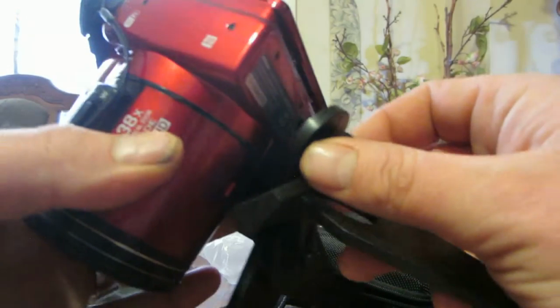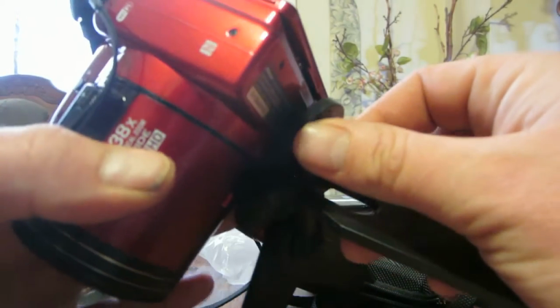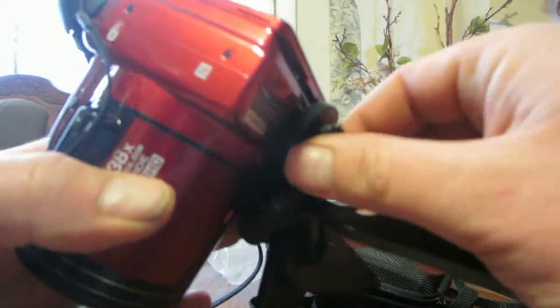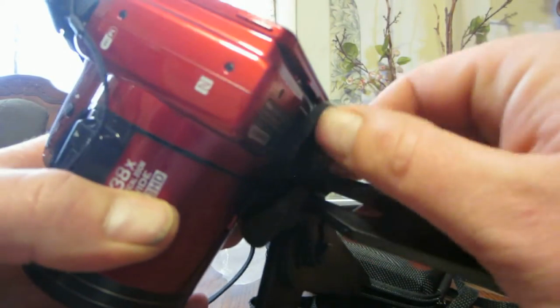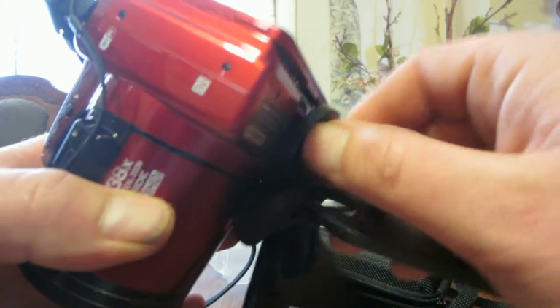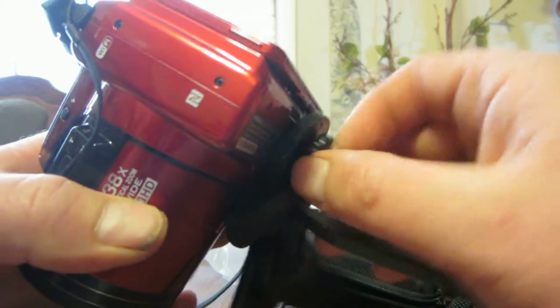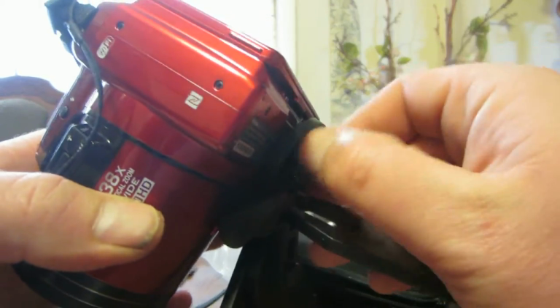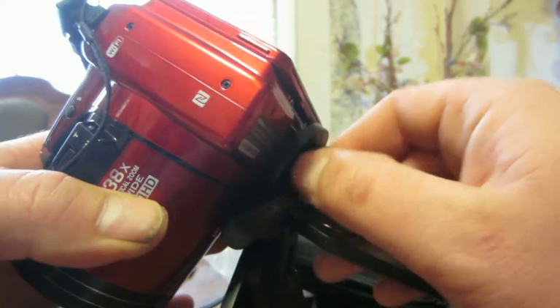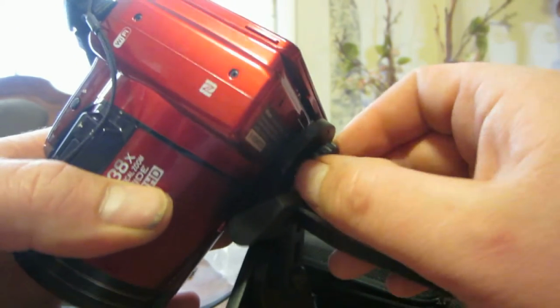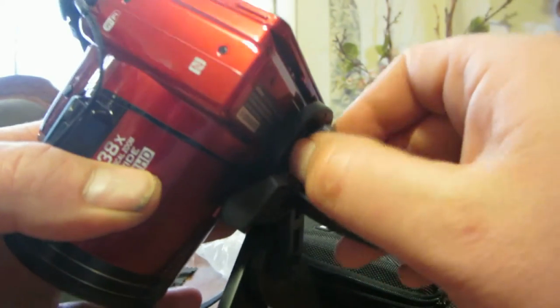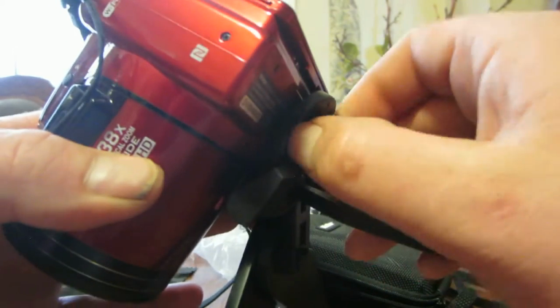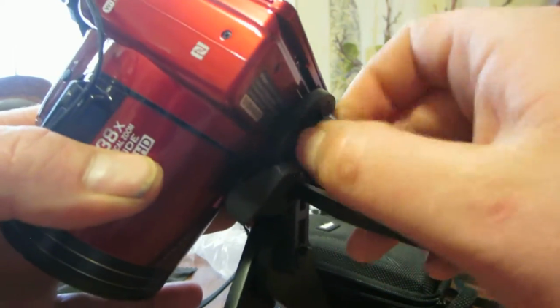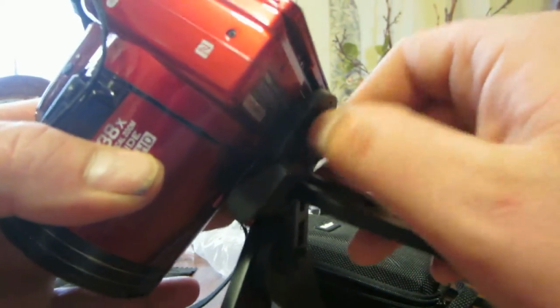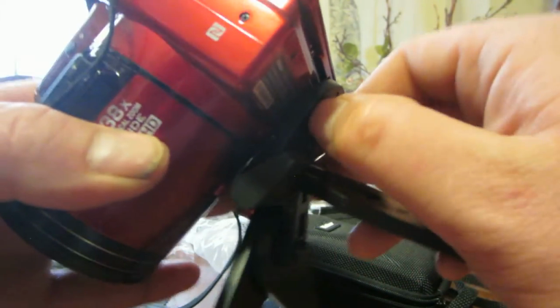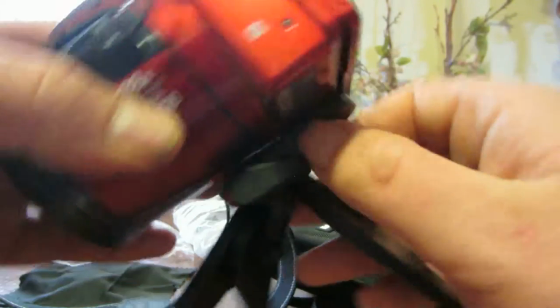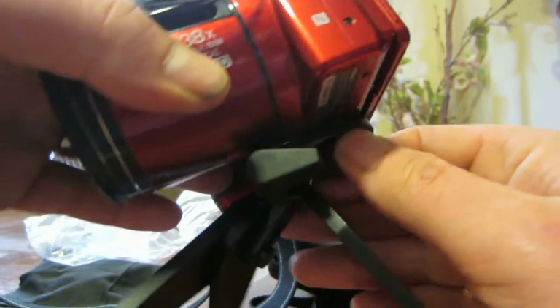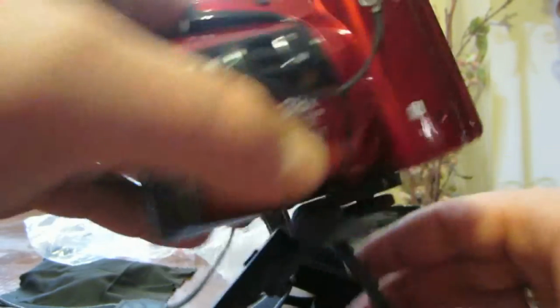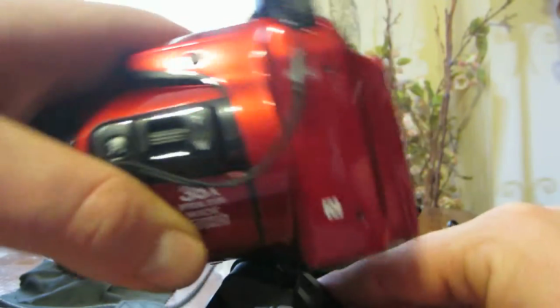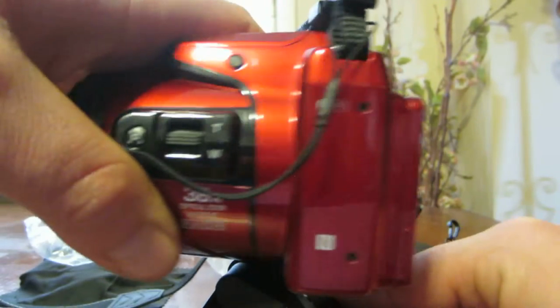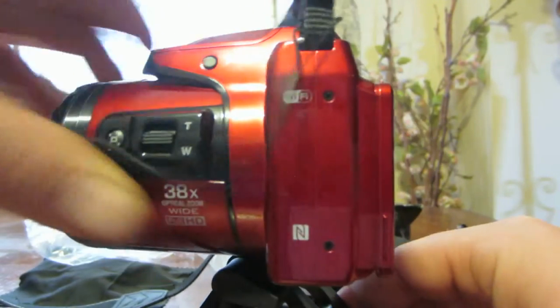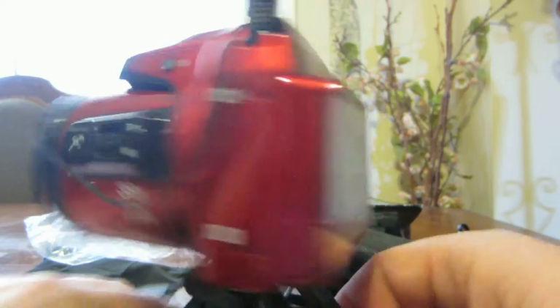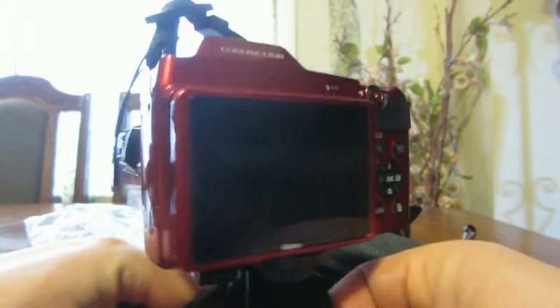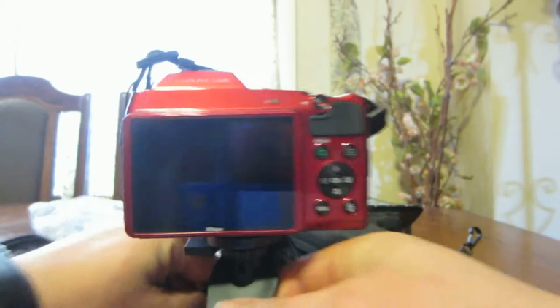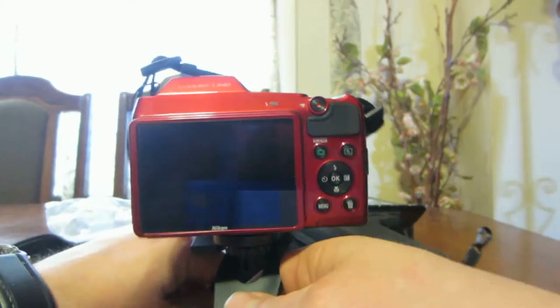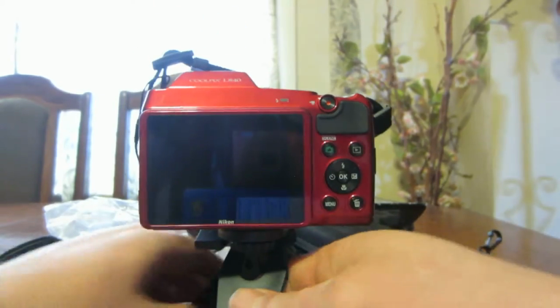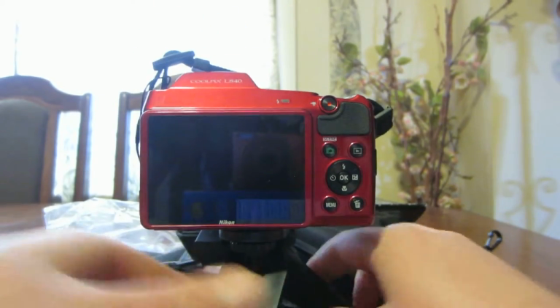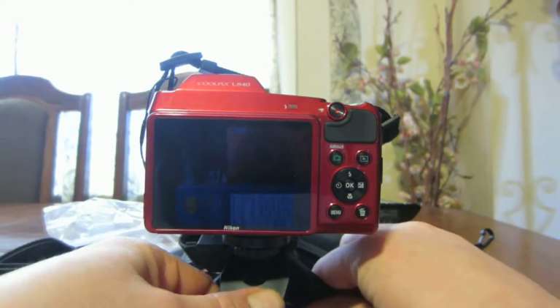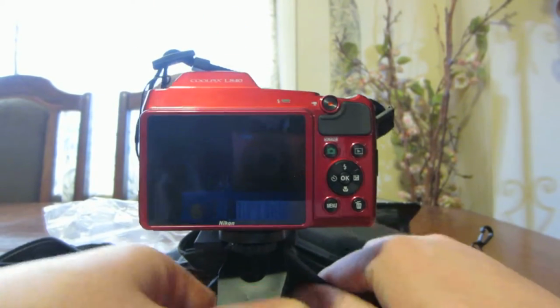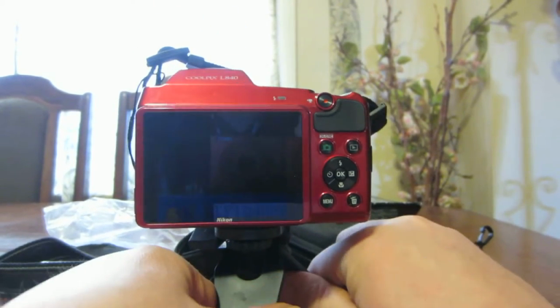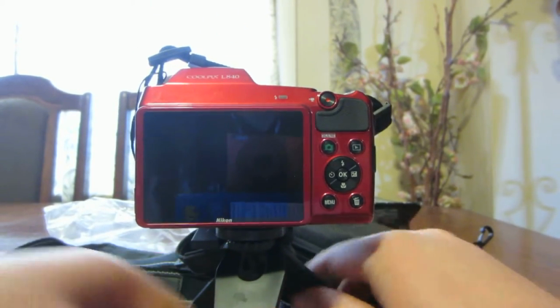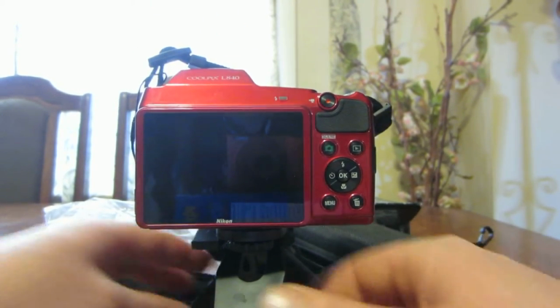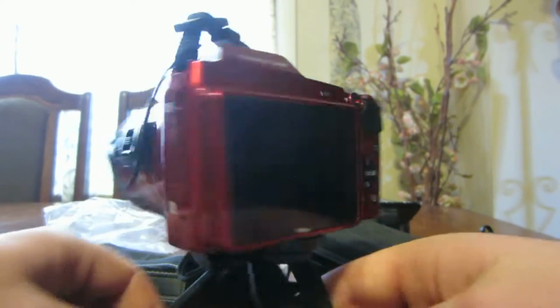So we're going to screw it in here, as you see. Okay, and there you go. It holds my camera very well. It's very sturdy.